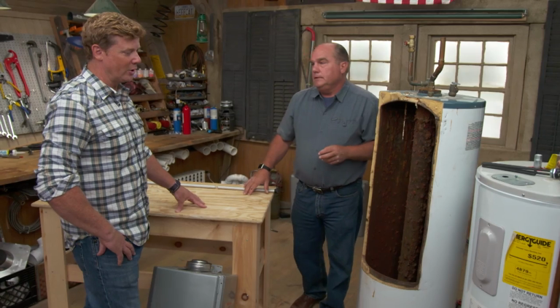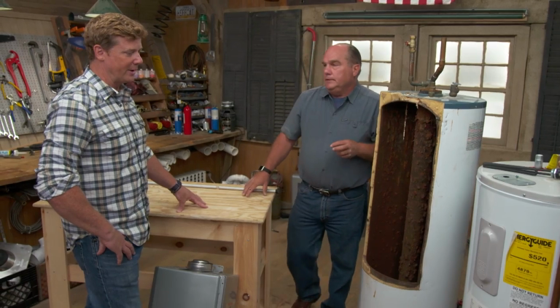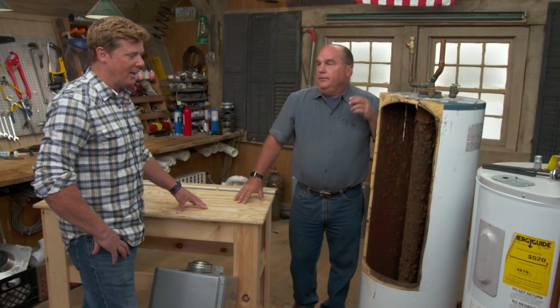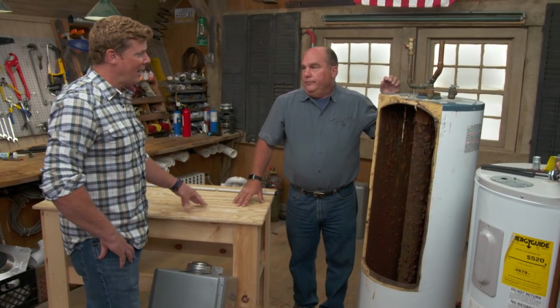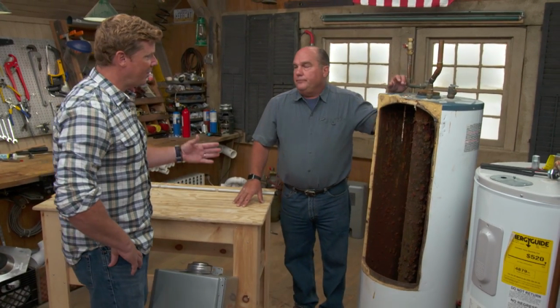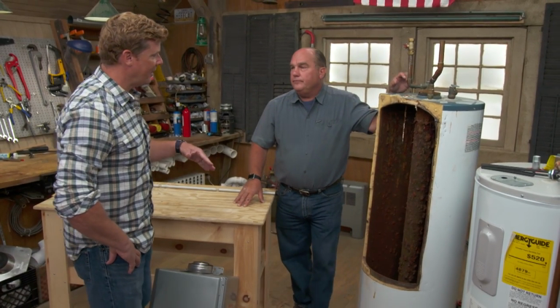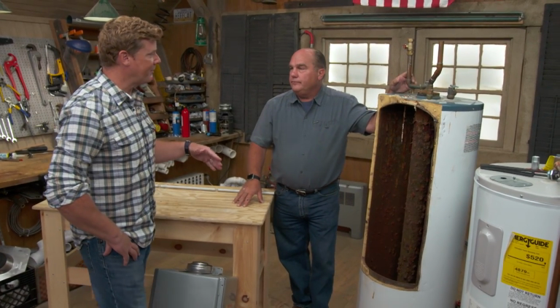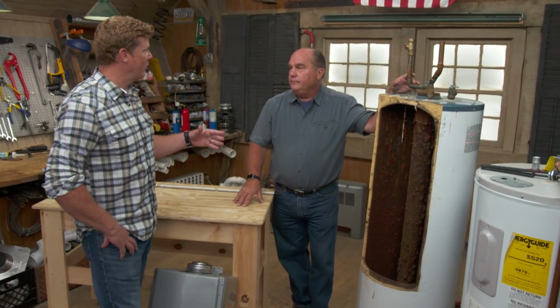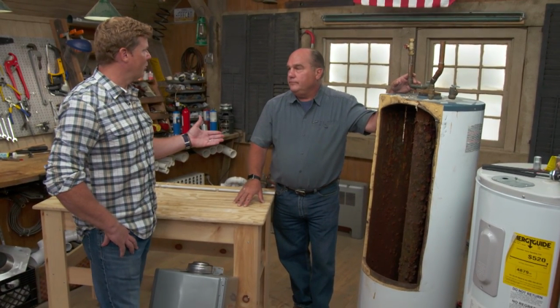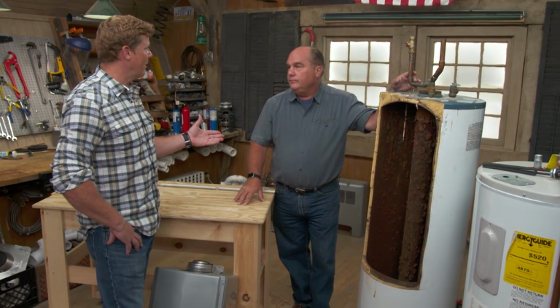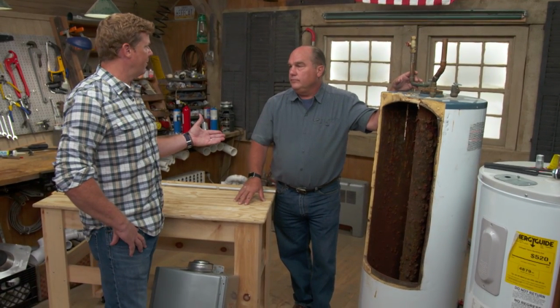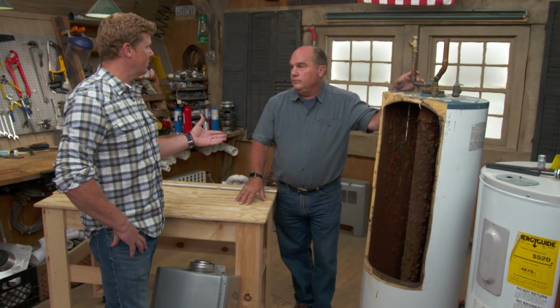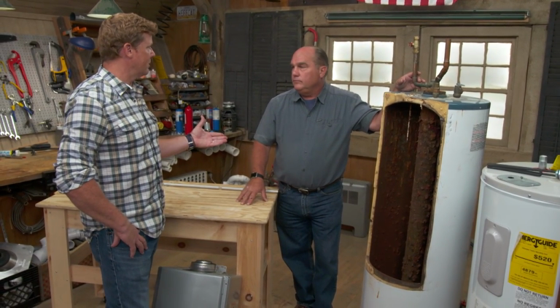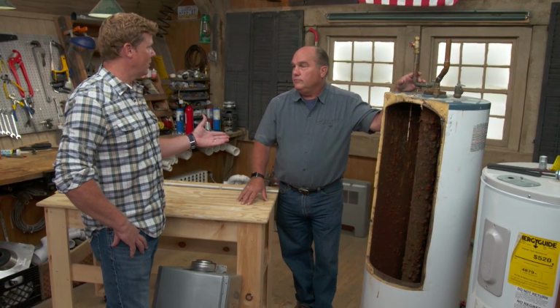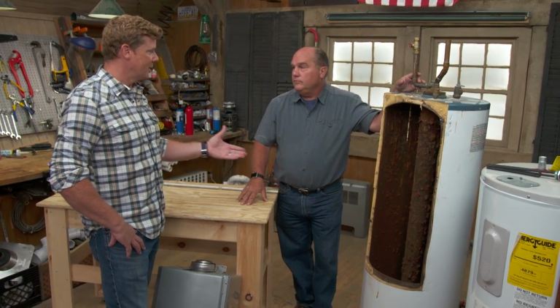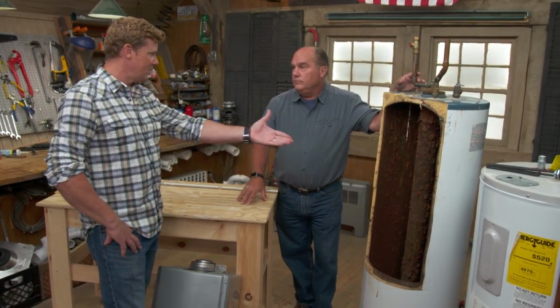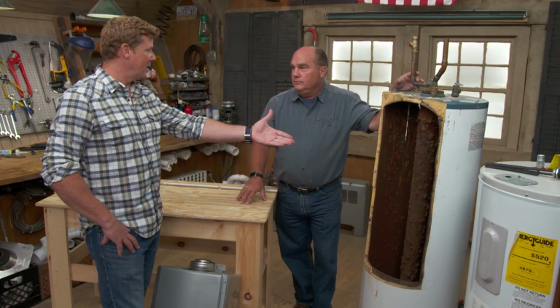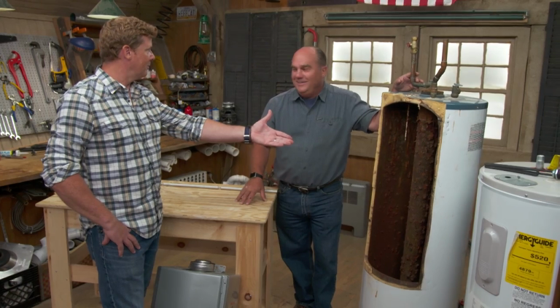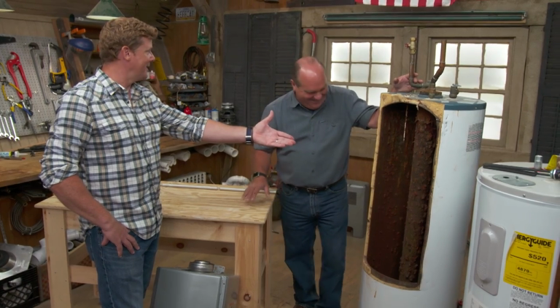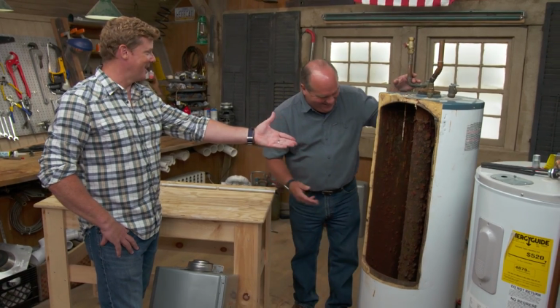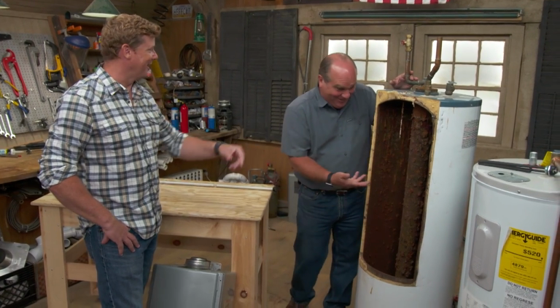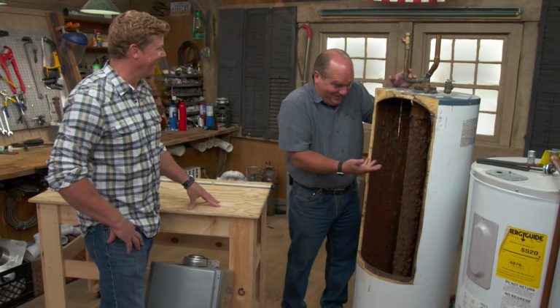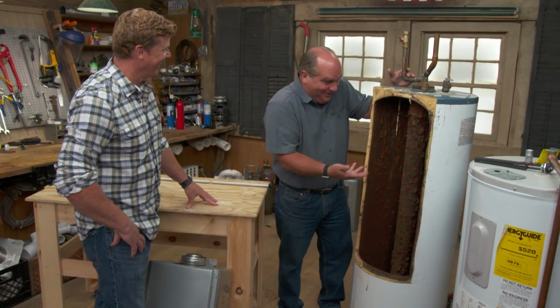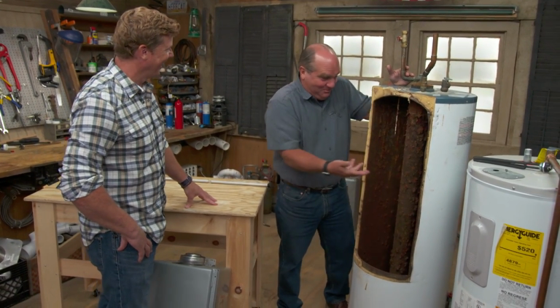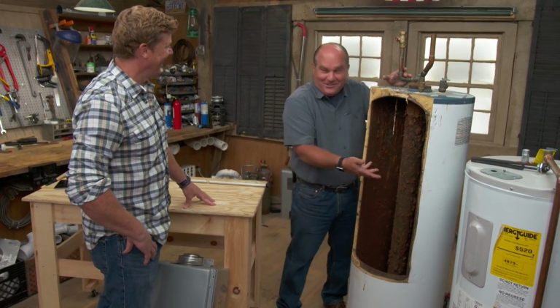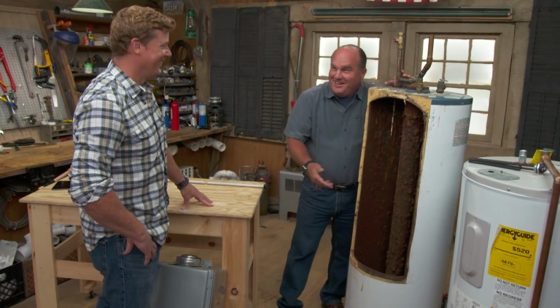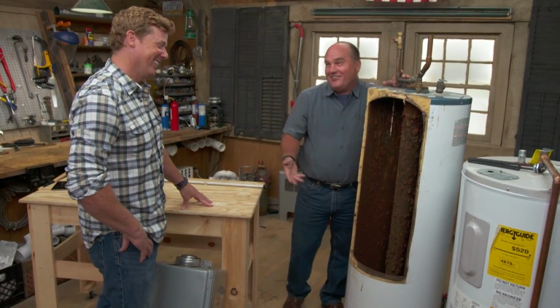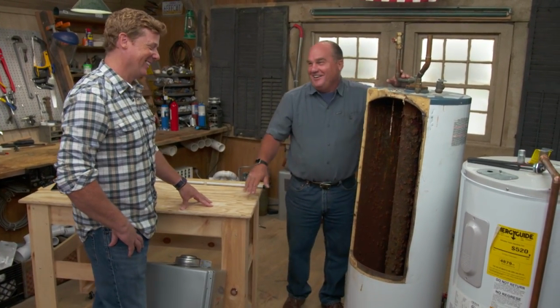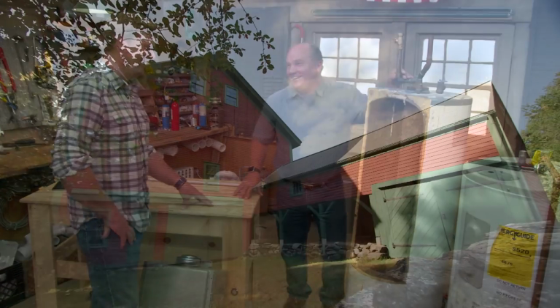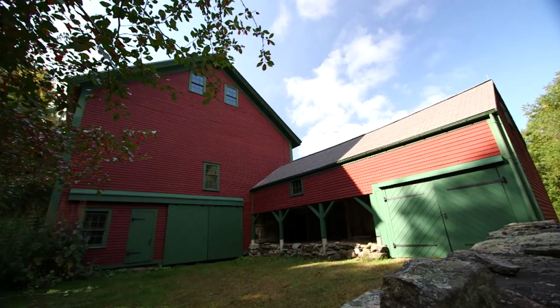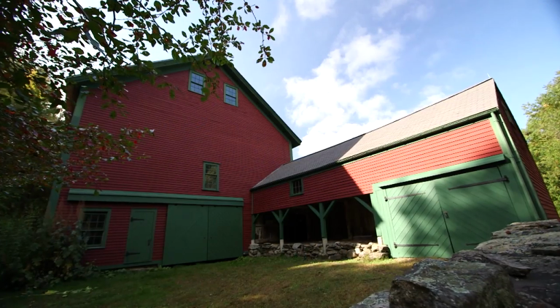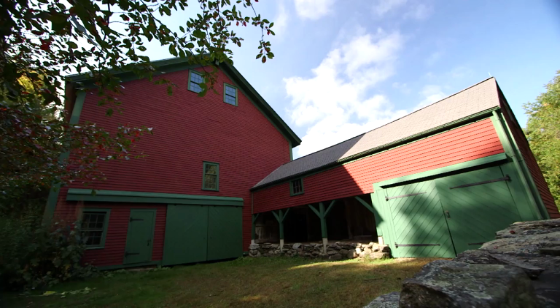Kevin wraps up the water heater segment, joking that Richard's cutaway model of the tank interior is terrifying. Richard confirms that's what it looks like inside a glass-lined steel water heater.